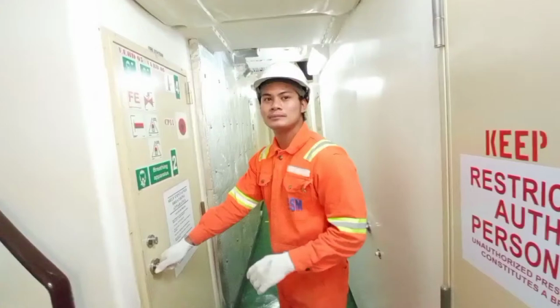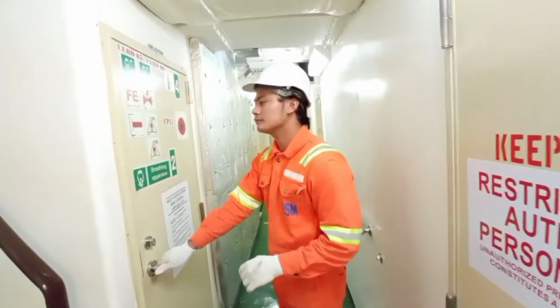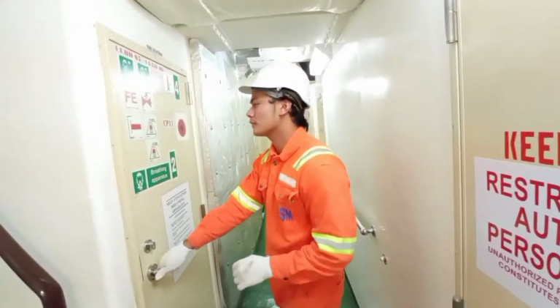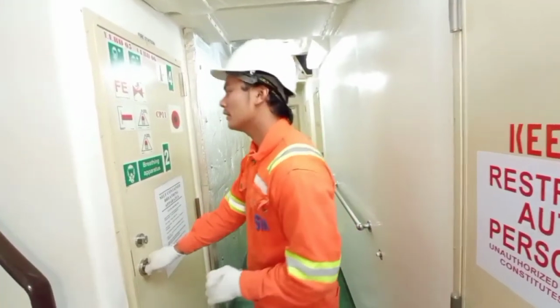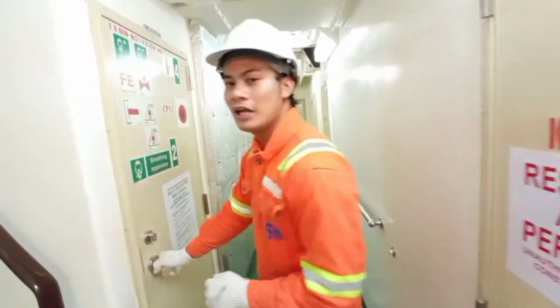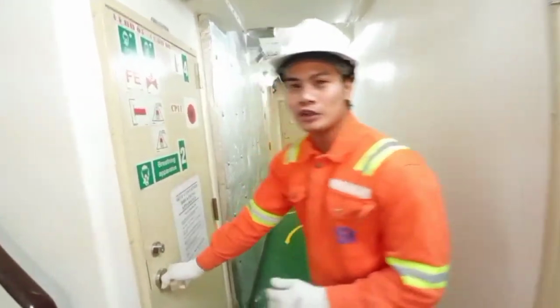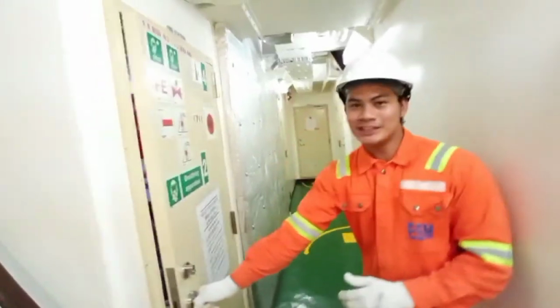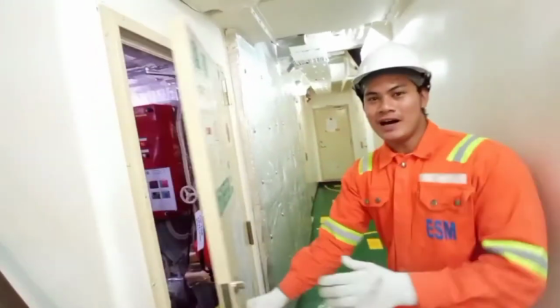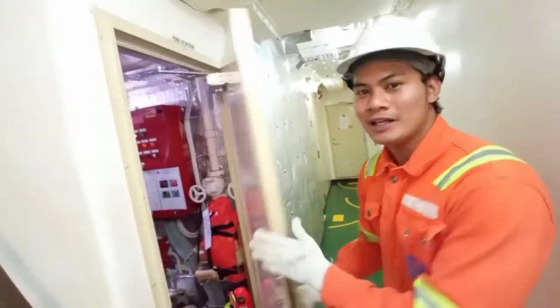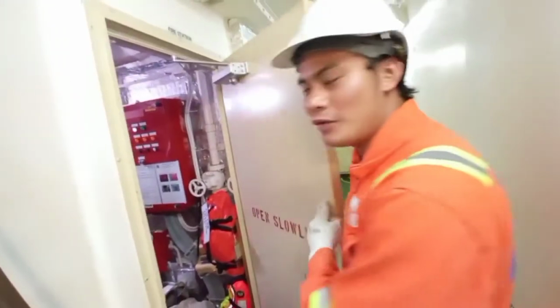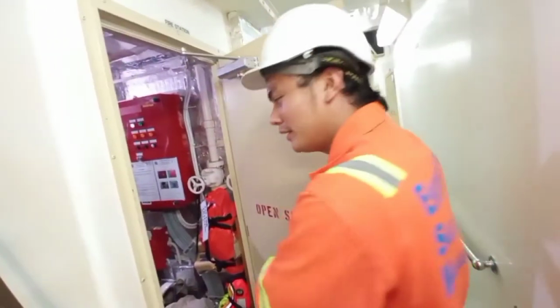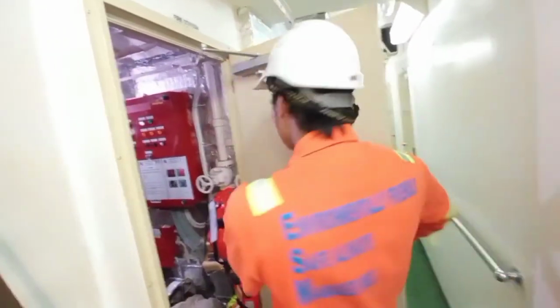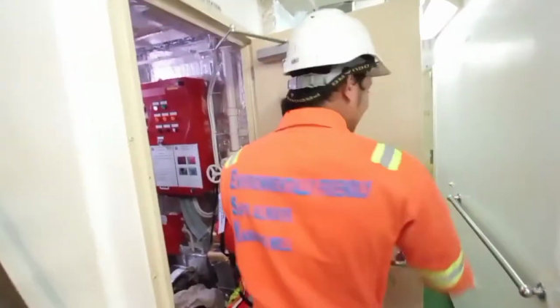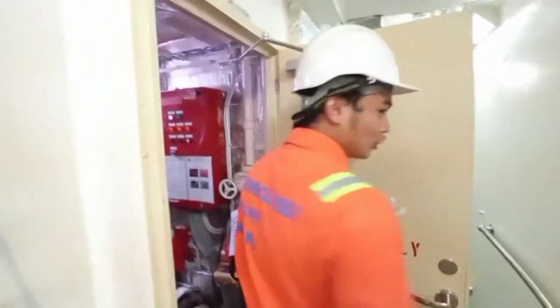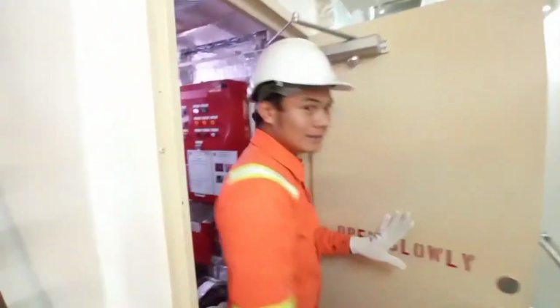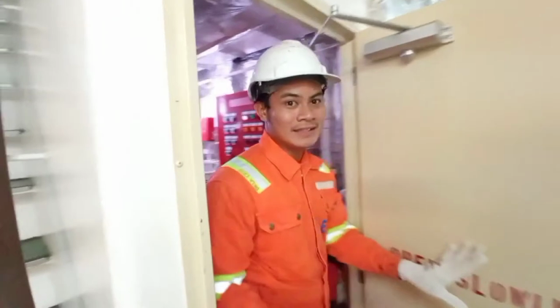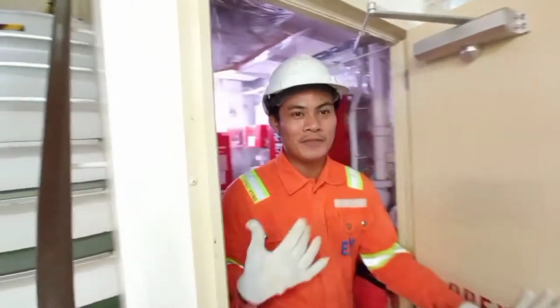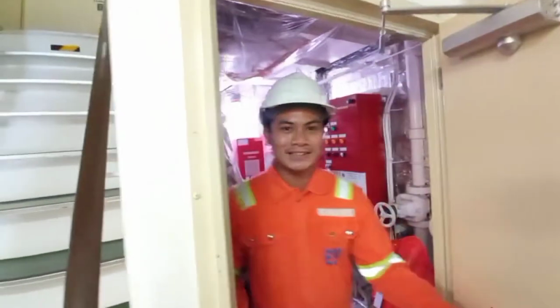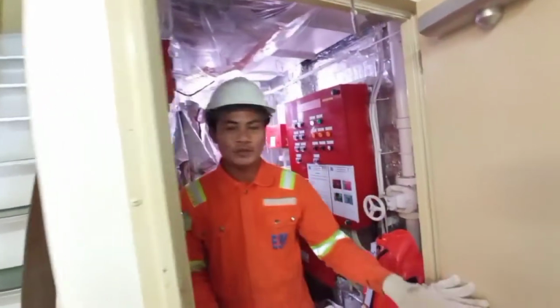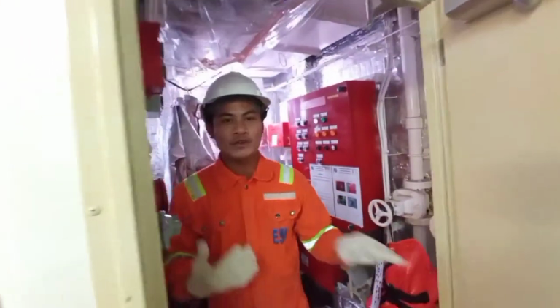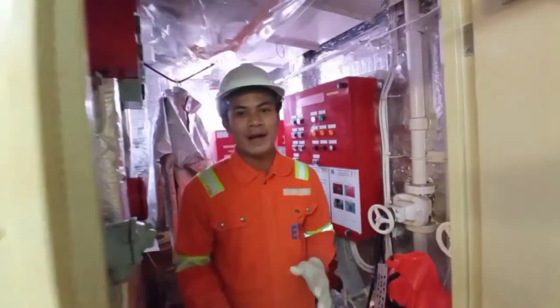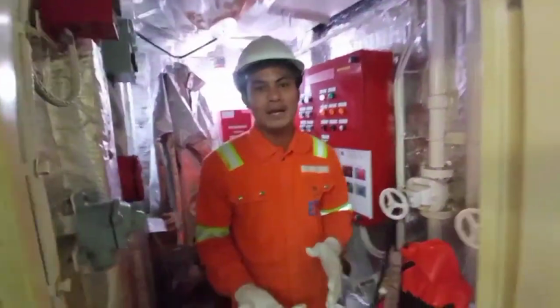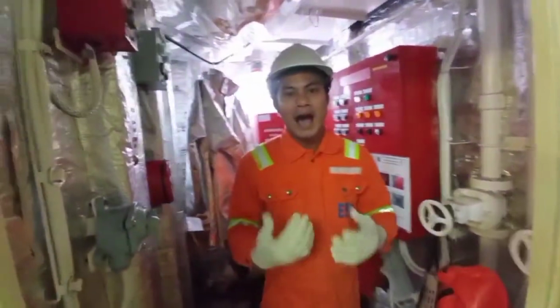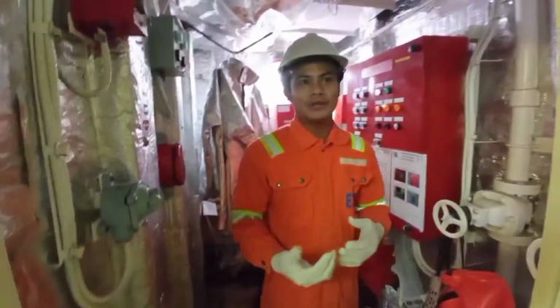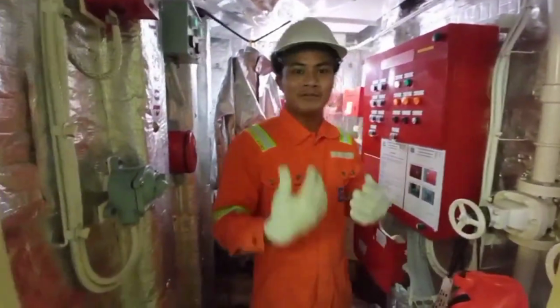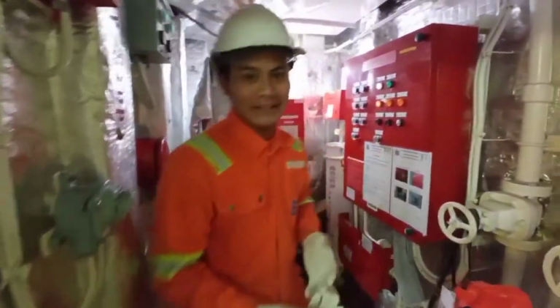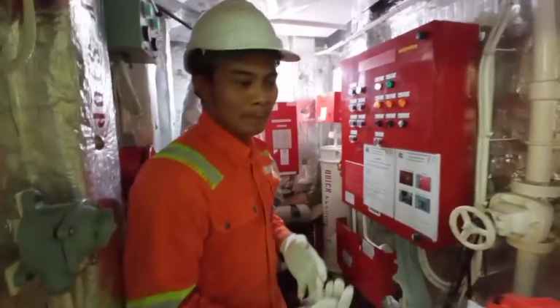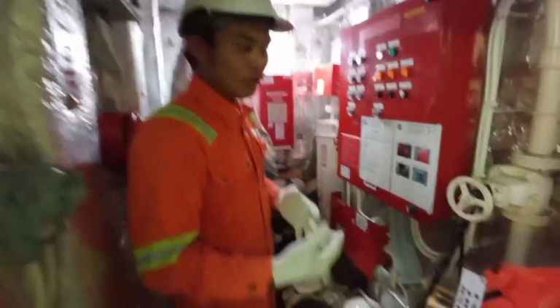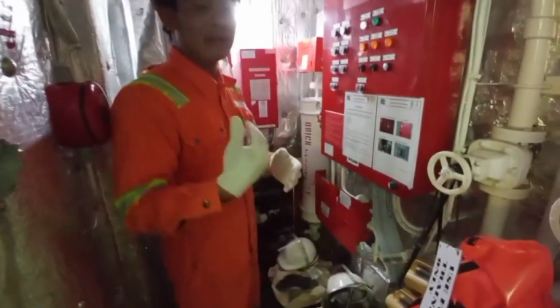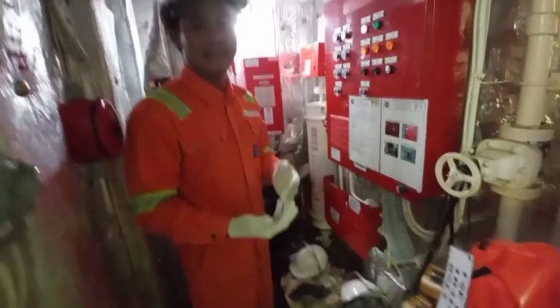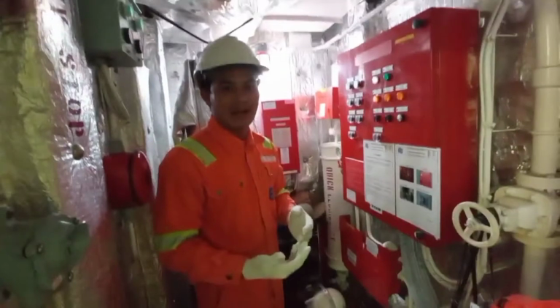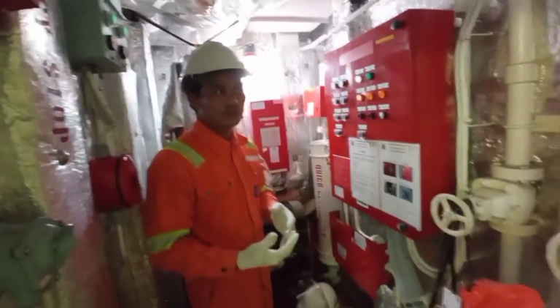Good morning, sir. Welcome to our fire station. This is our fire station where you can find our firefighting equipment or firefighting apparatus.